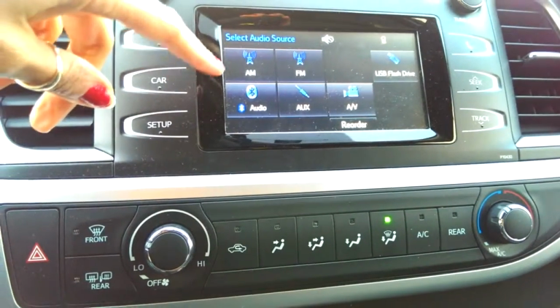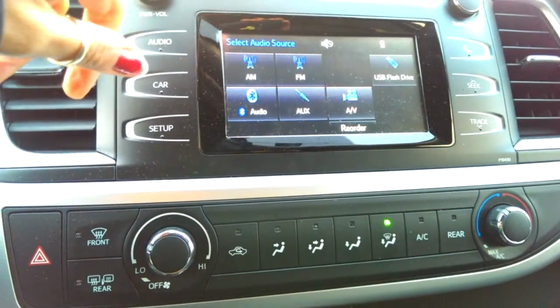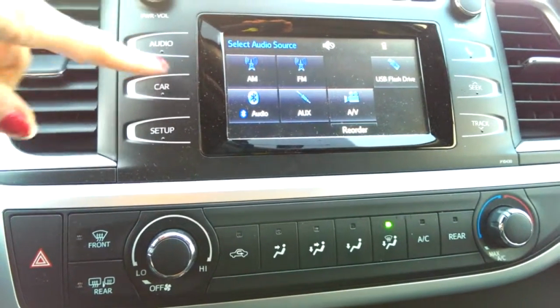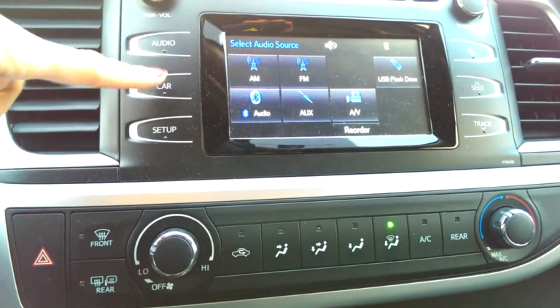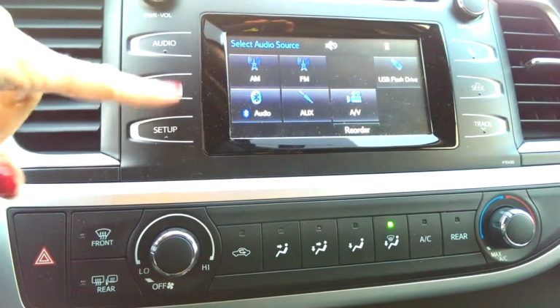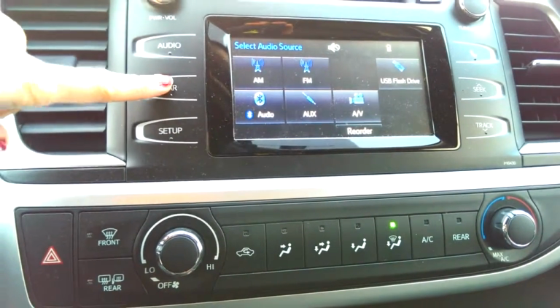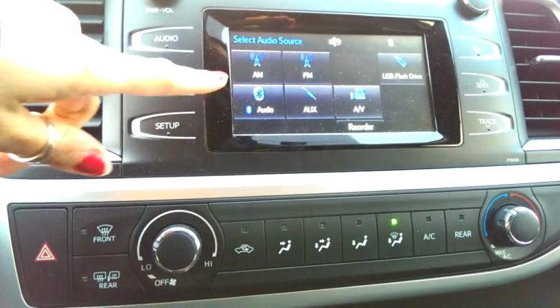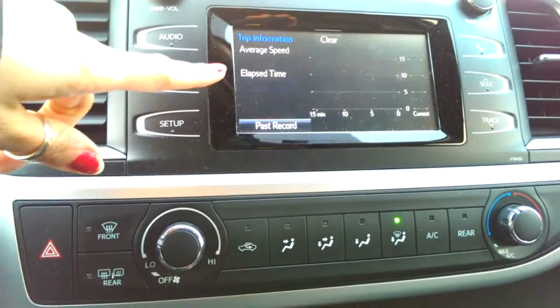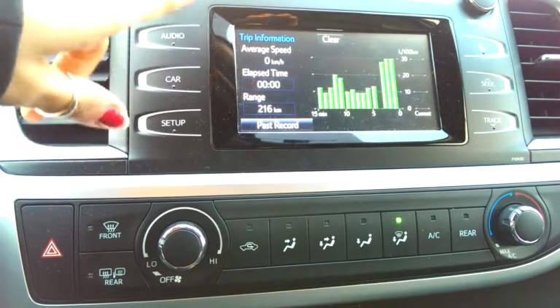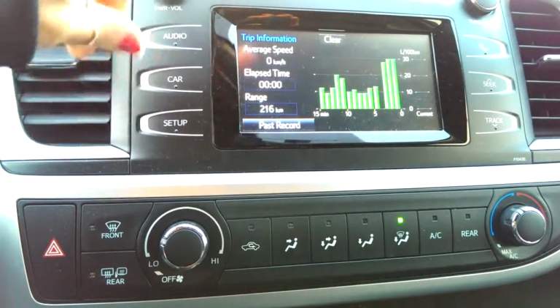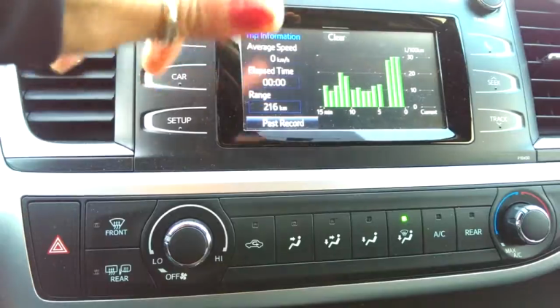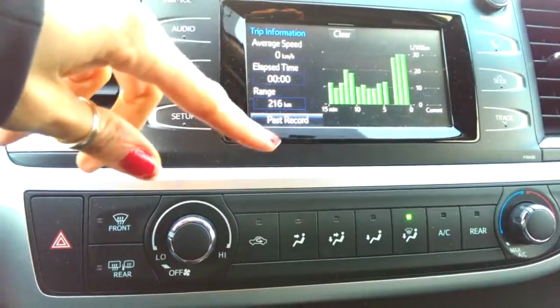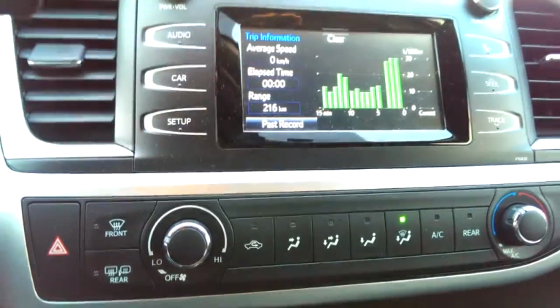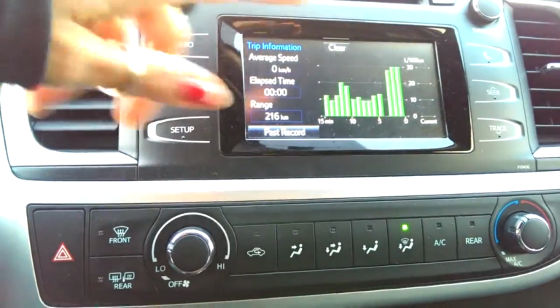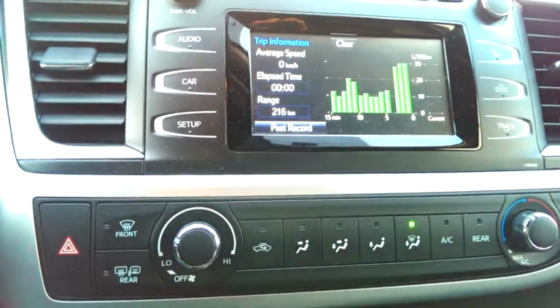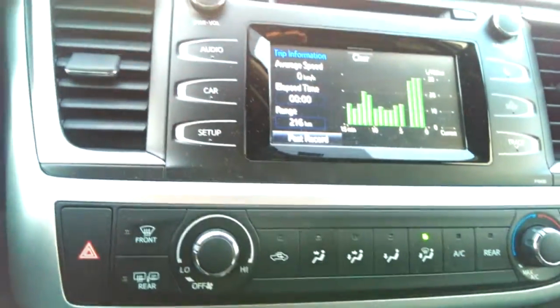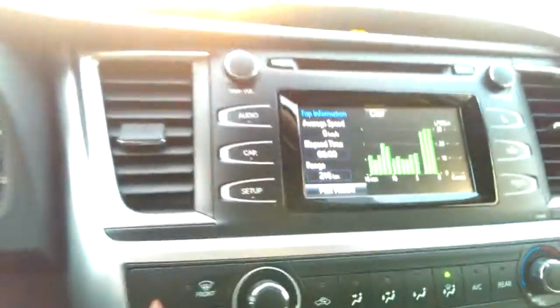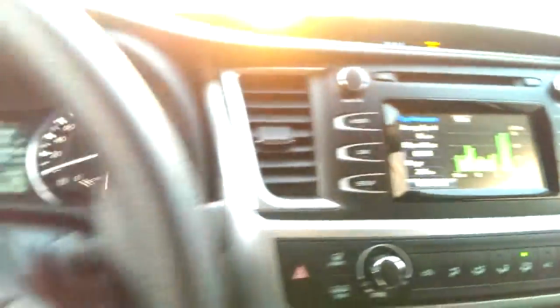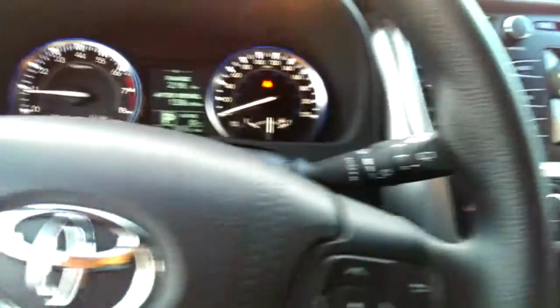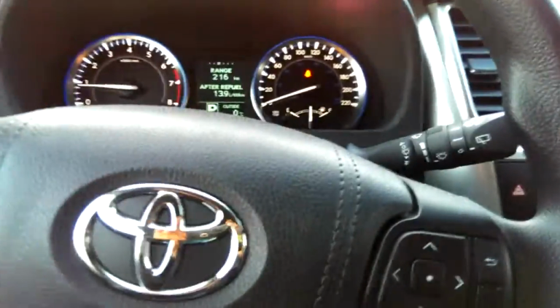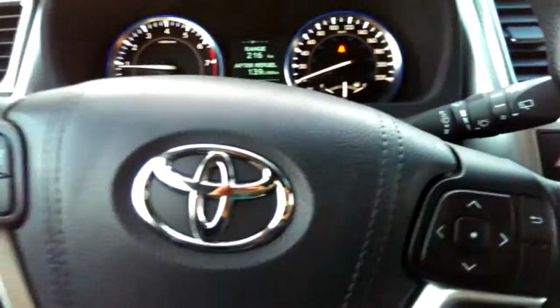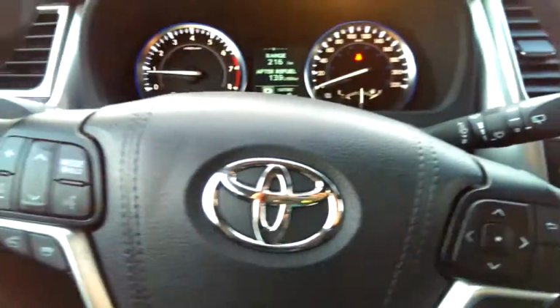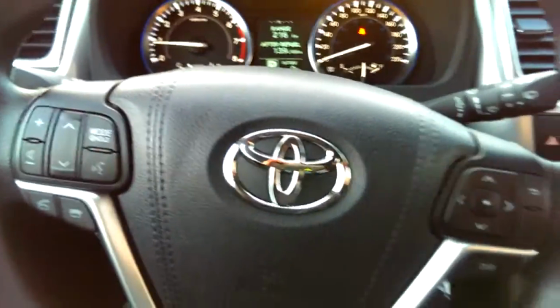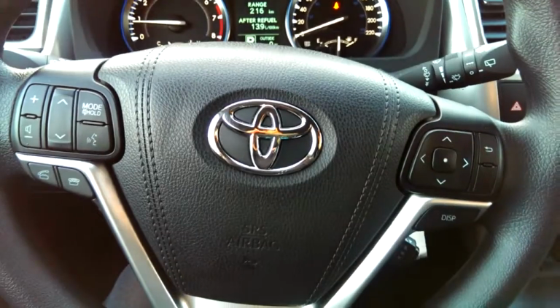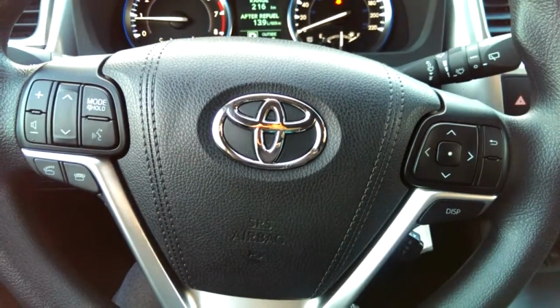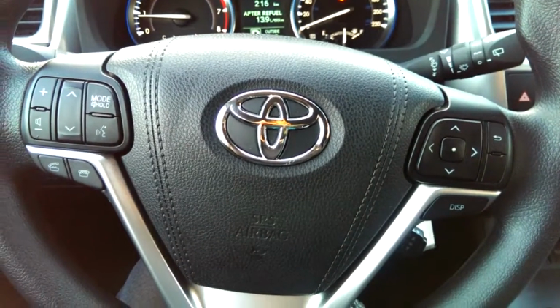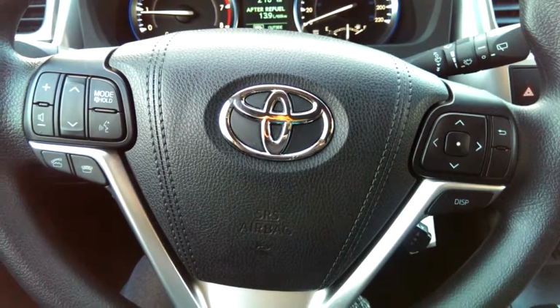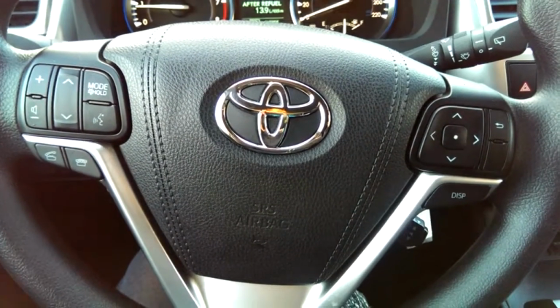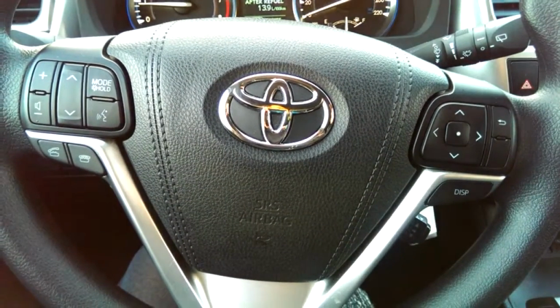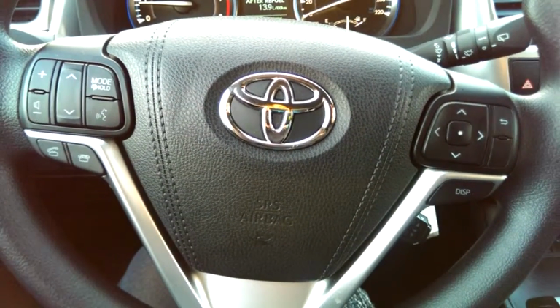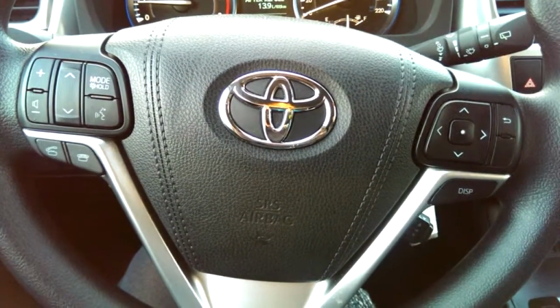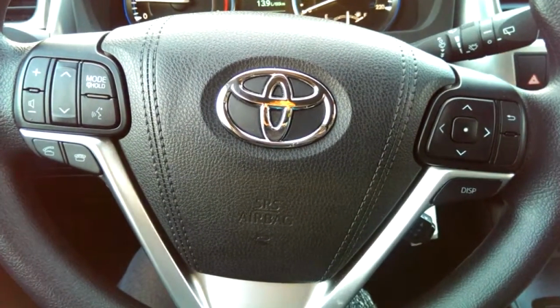You also have all your car options on here — it can tell you your car's fuel economy and anything like that. This is the LE, so it's the first level of all the Highlanders. It's also a demo, so we're going to get you some great deals on it.